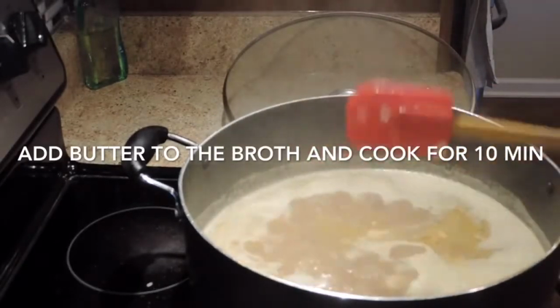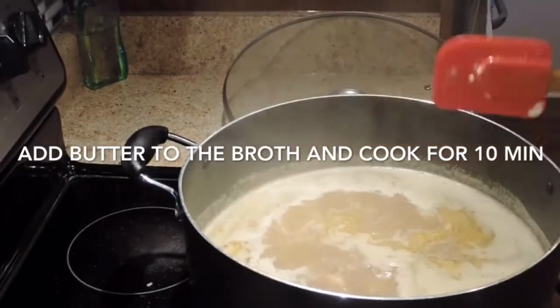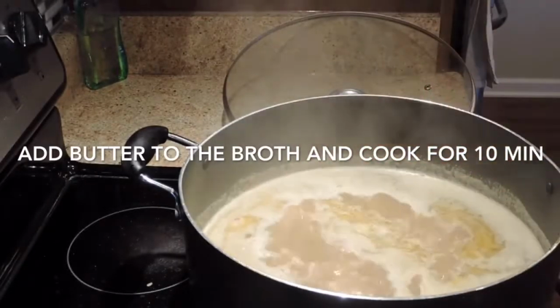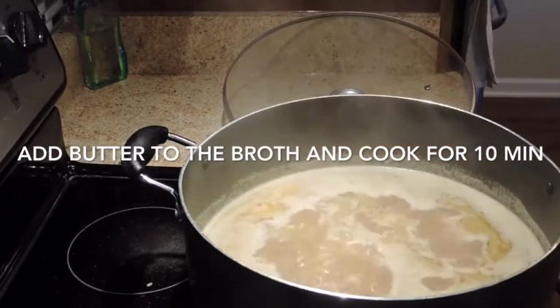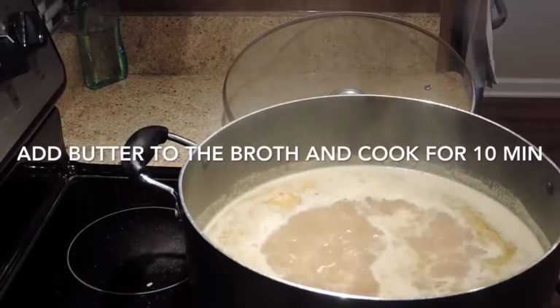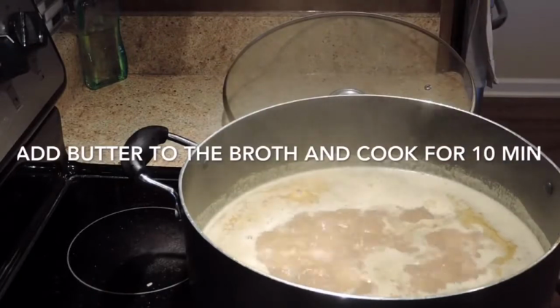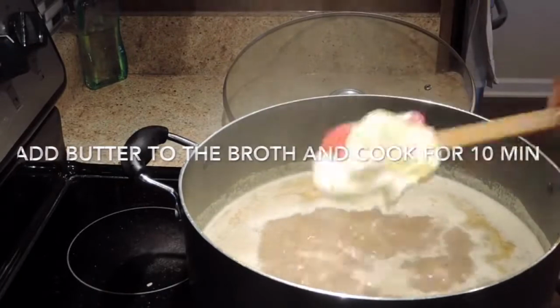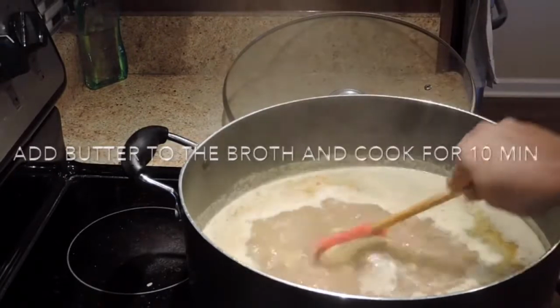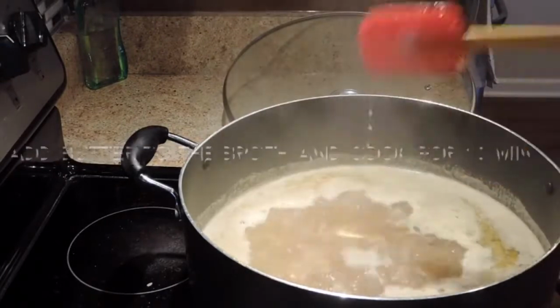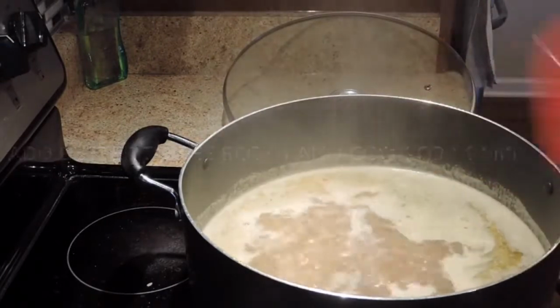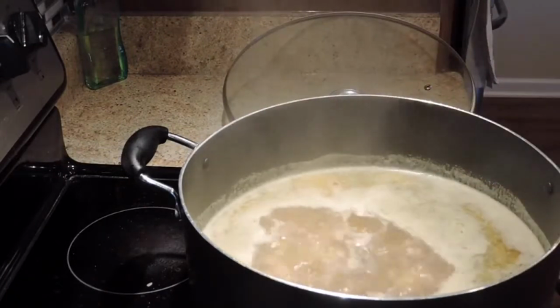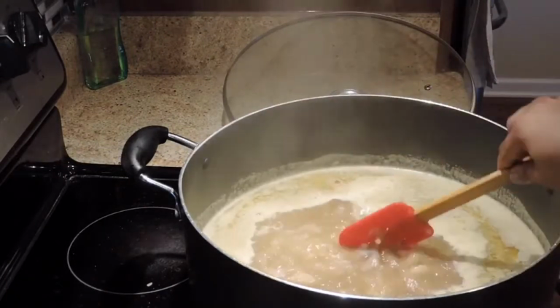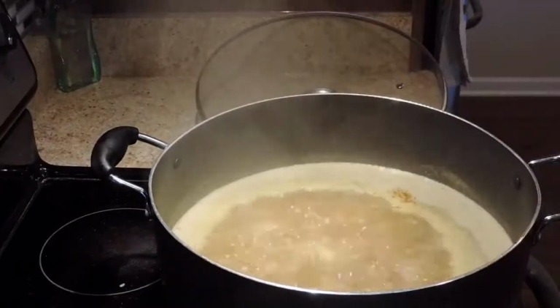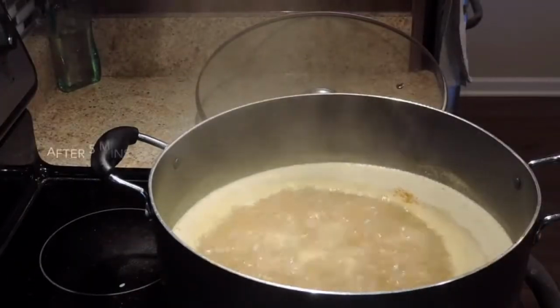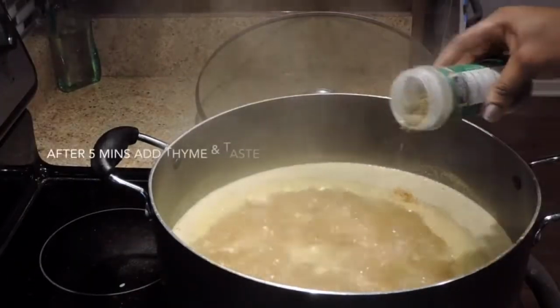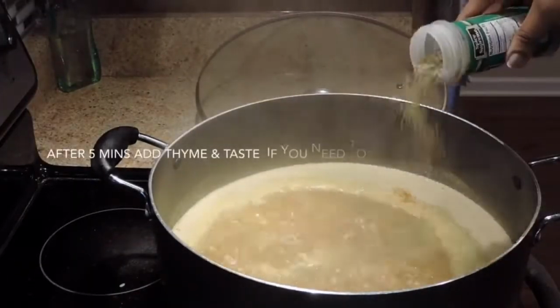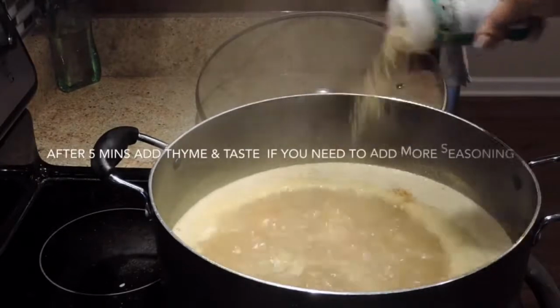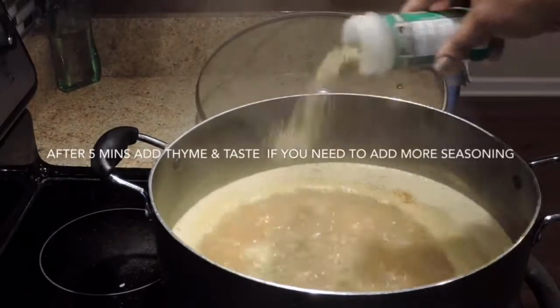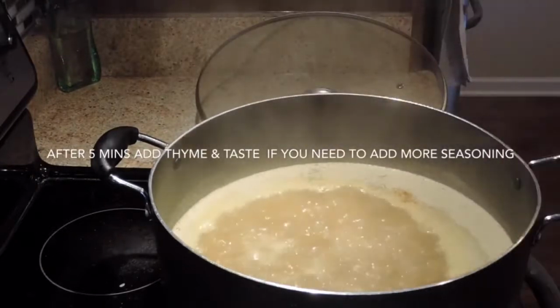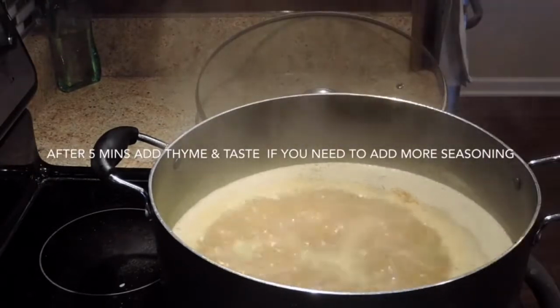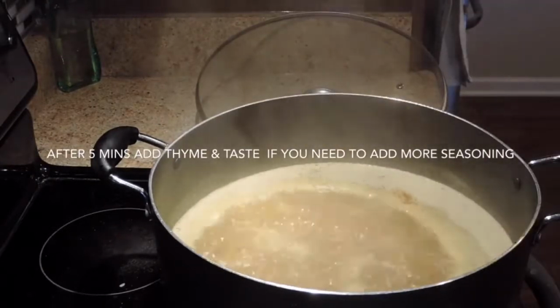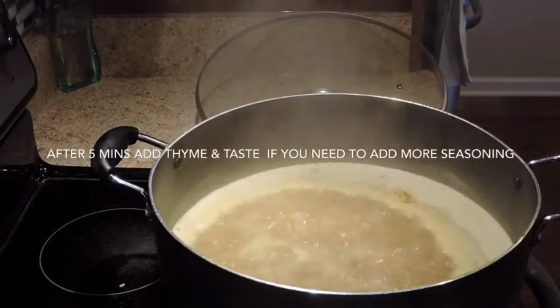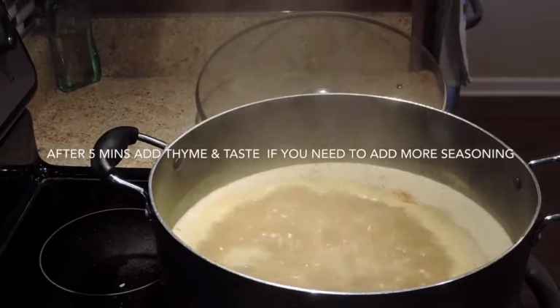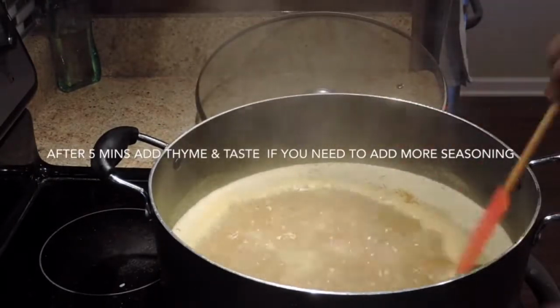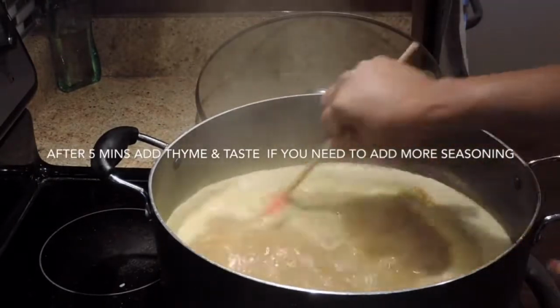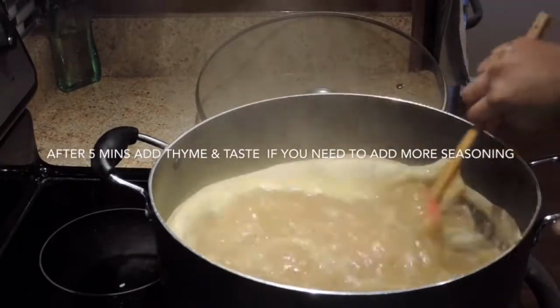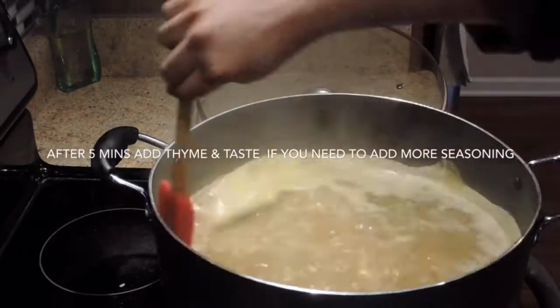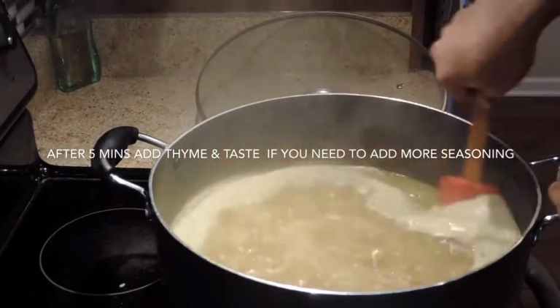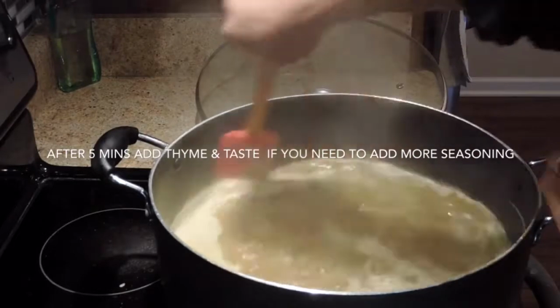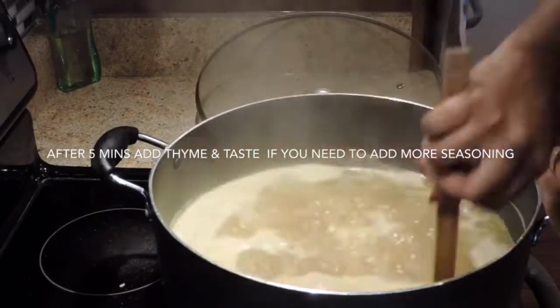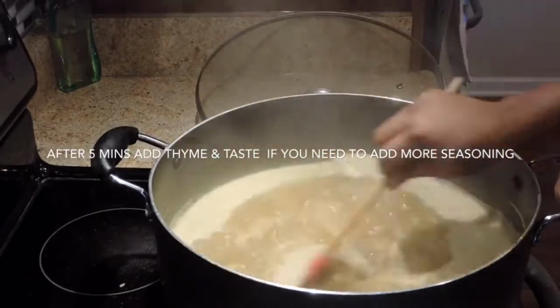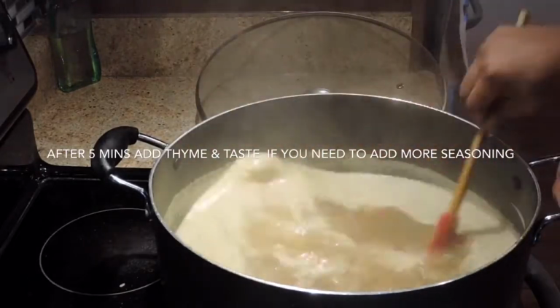I'm not going to be adding more curry powder because the blend is okay. I'm just going to add some thyme and continue cooking. At this point you could also test for more seasoning if you need to add some.